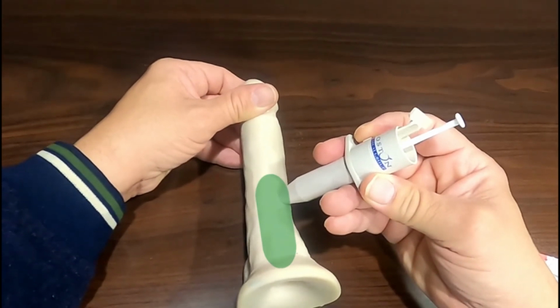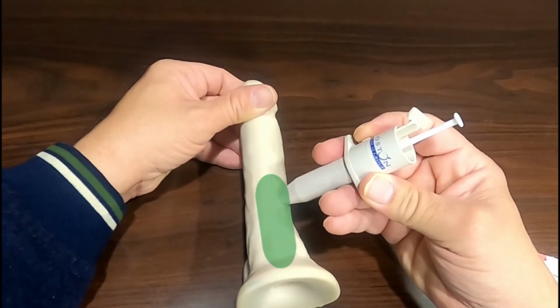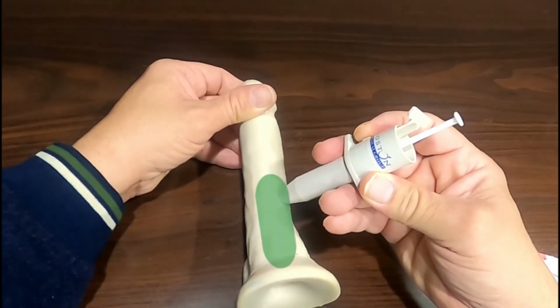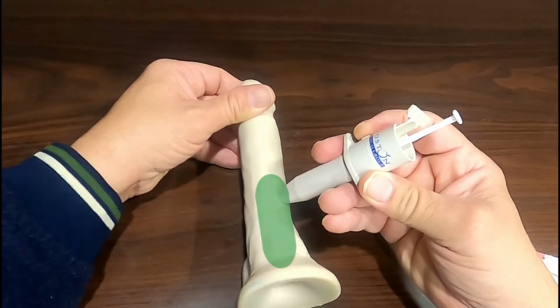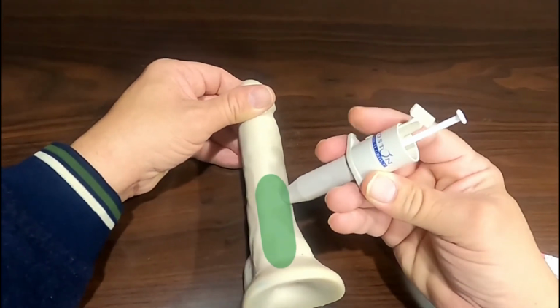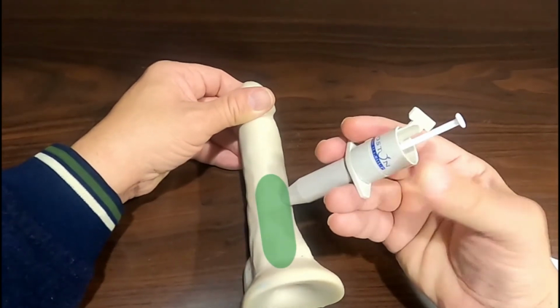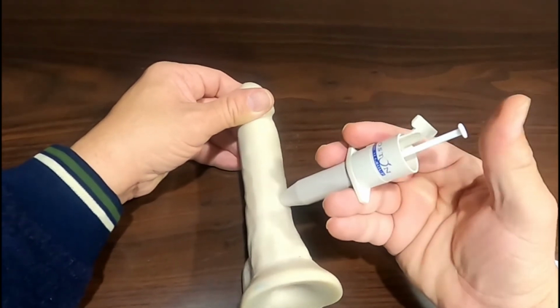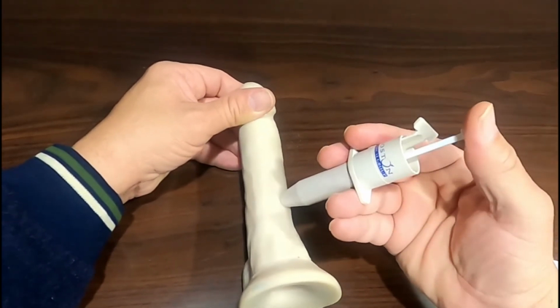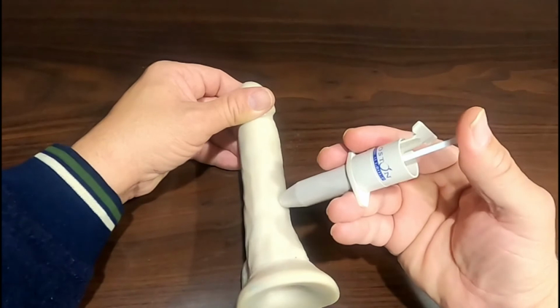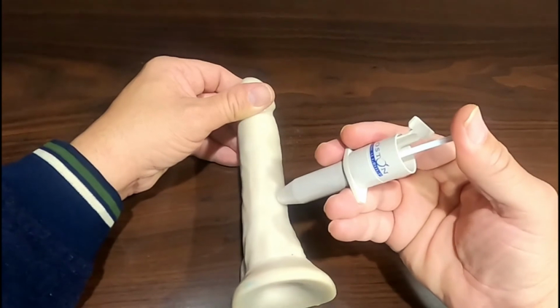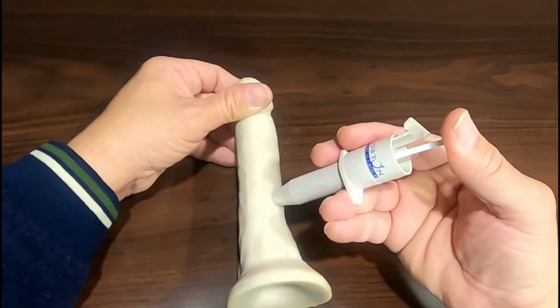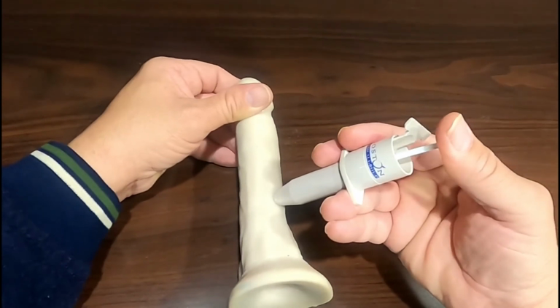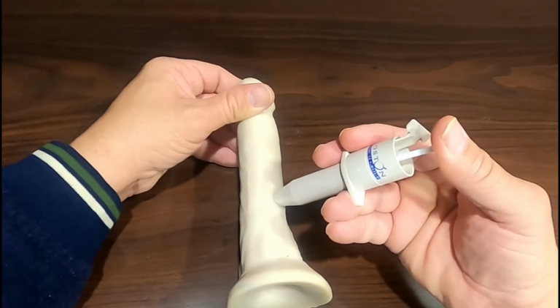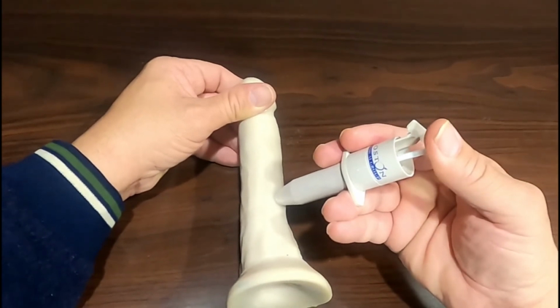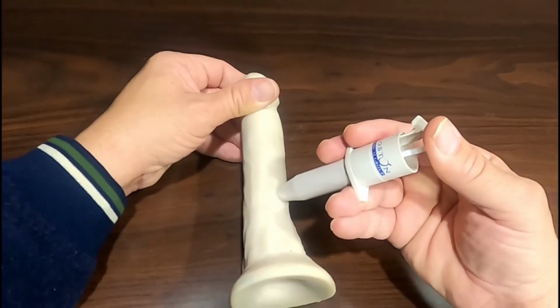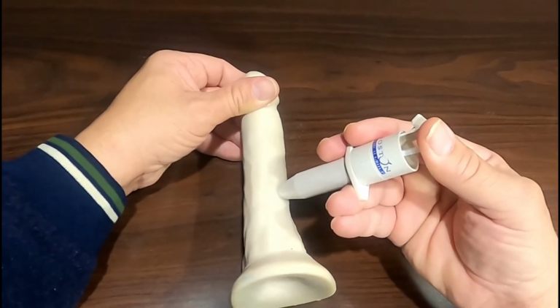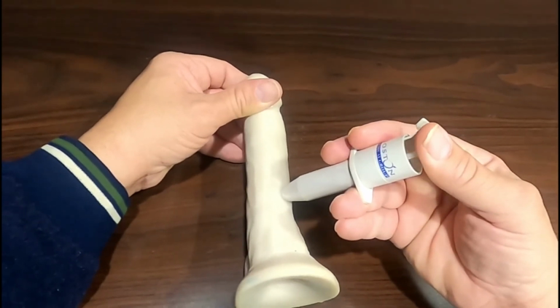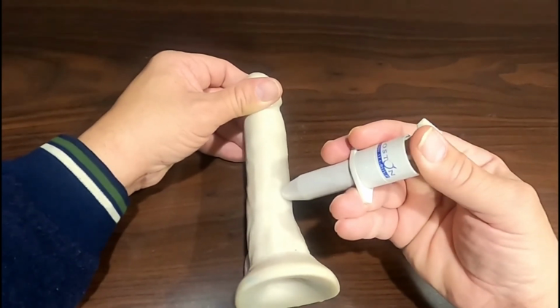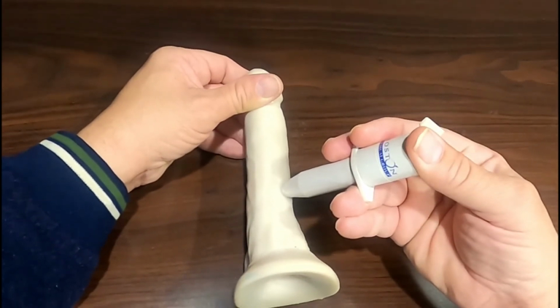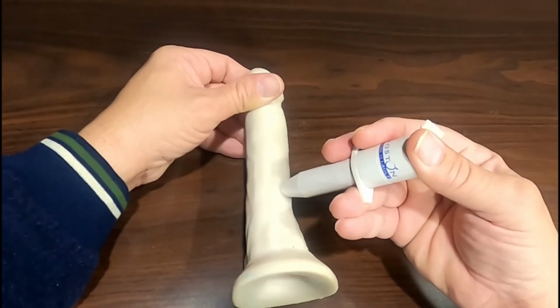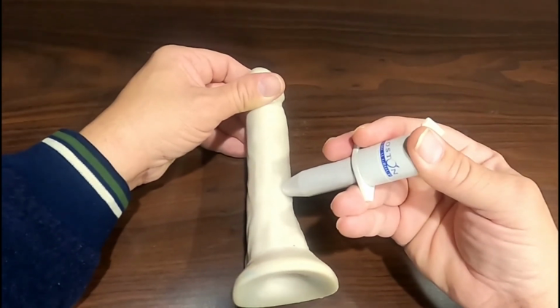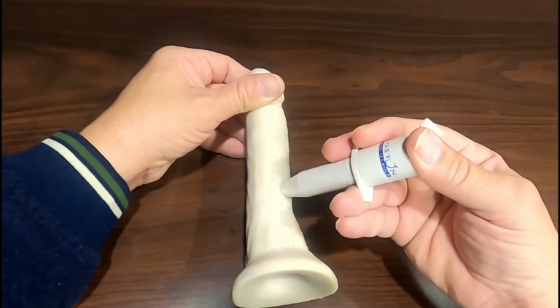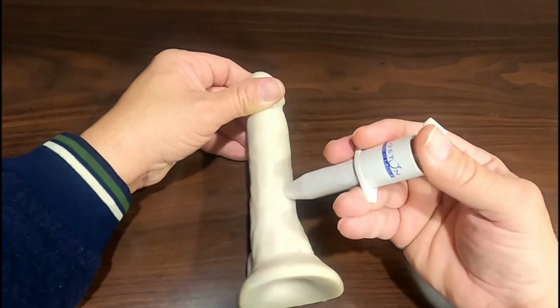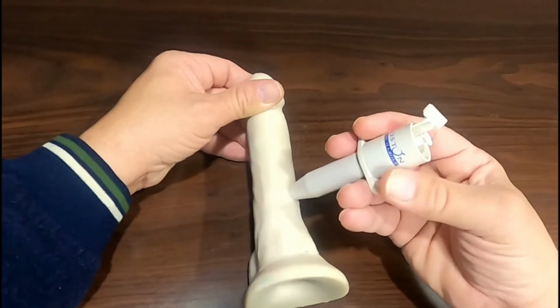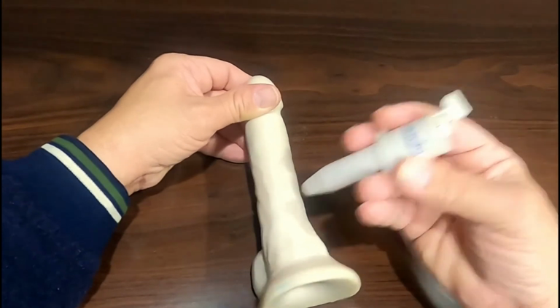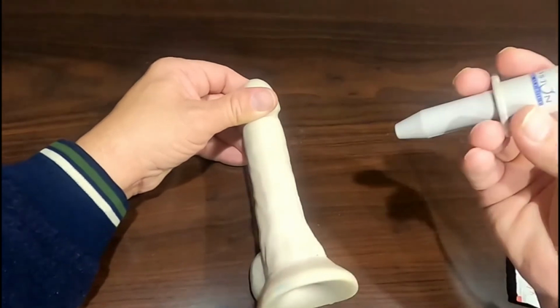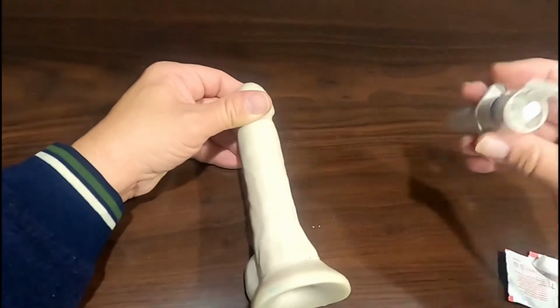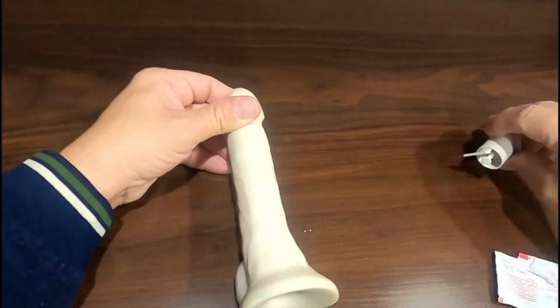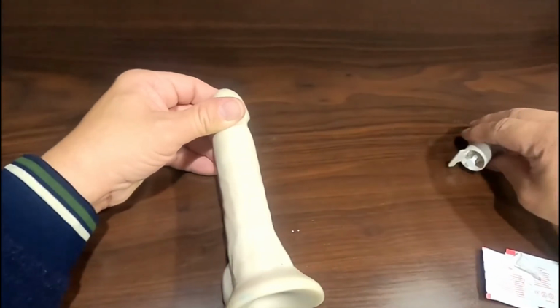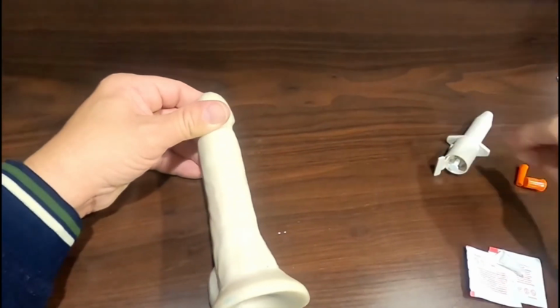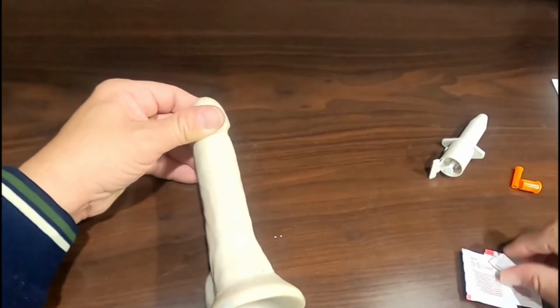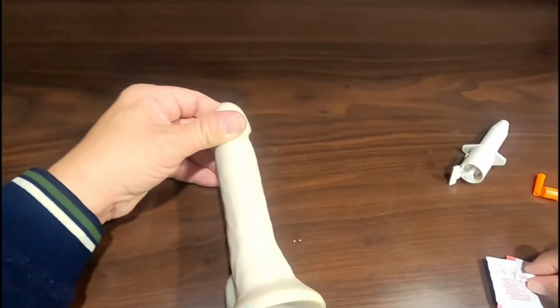With your index finger, press the button on the applicator then push the plunger all the way down until it stops. Then withdraw the applicator in one smooth motion.